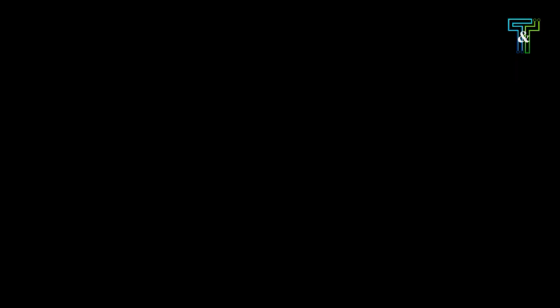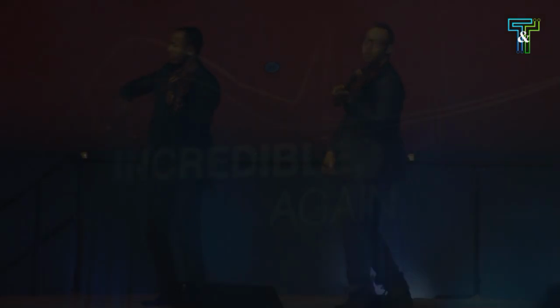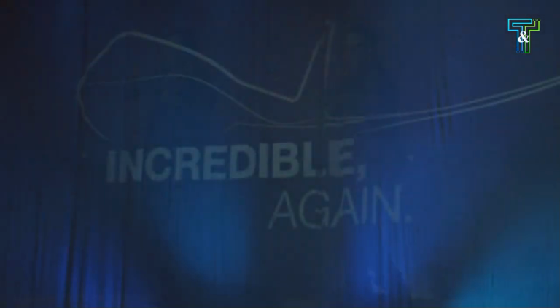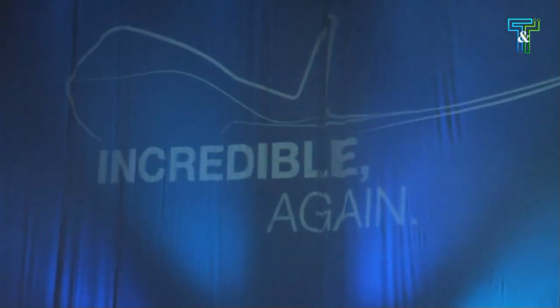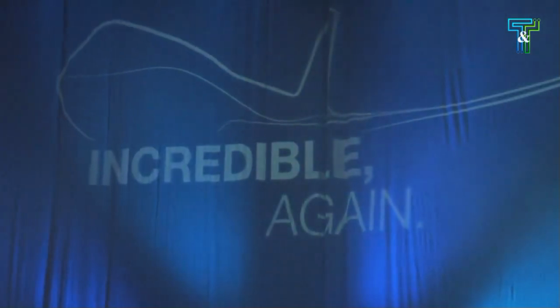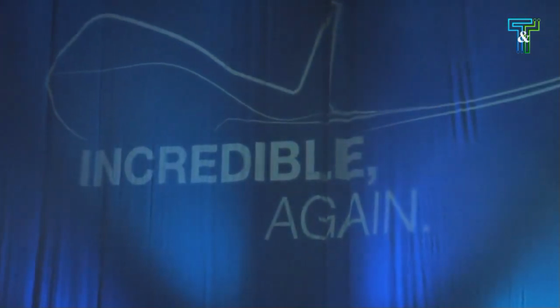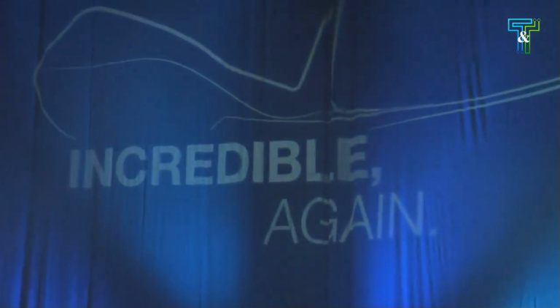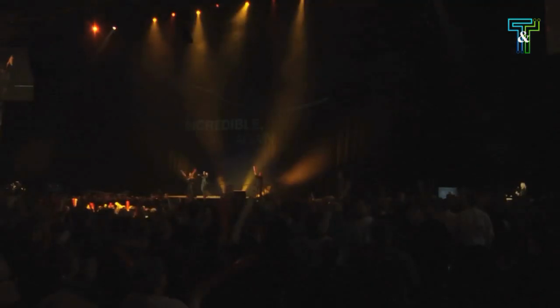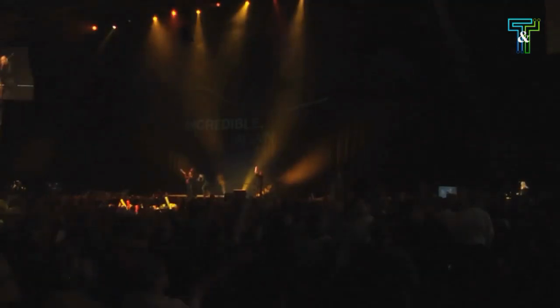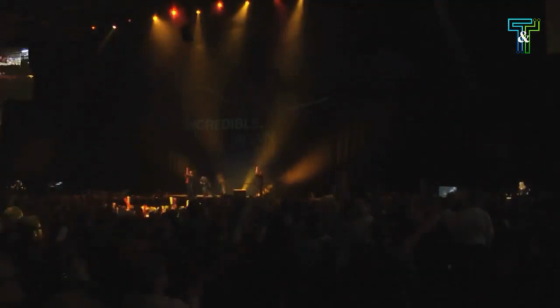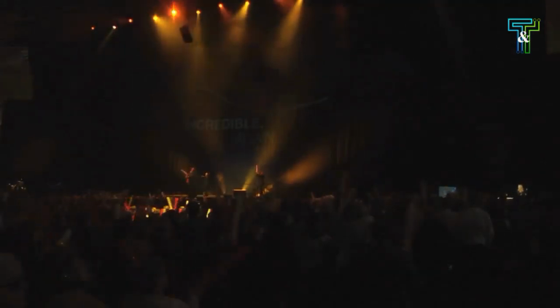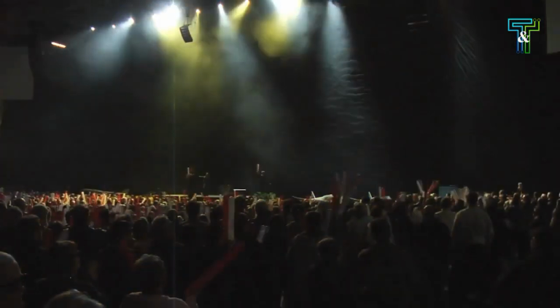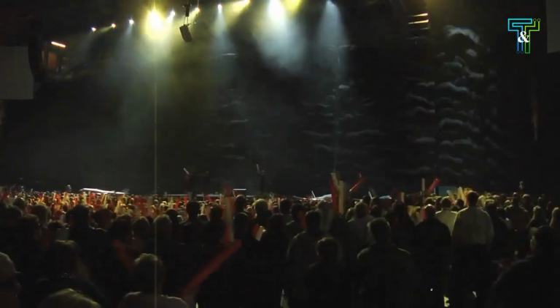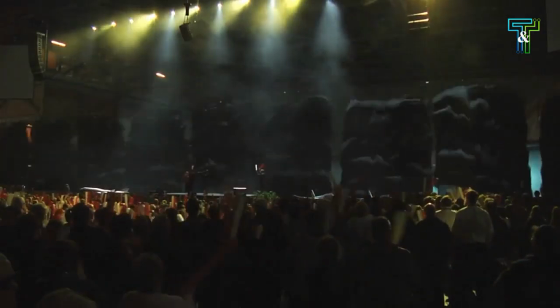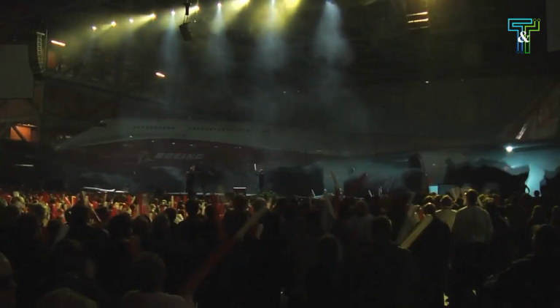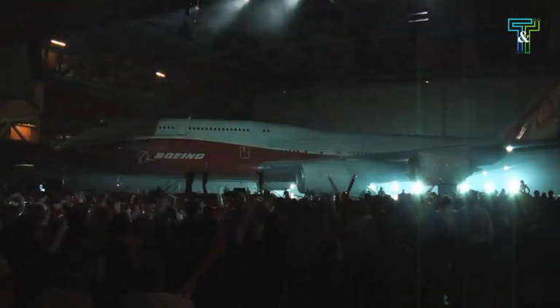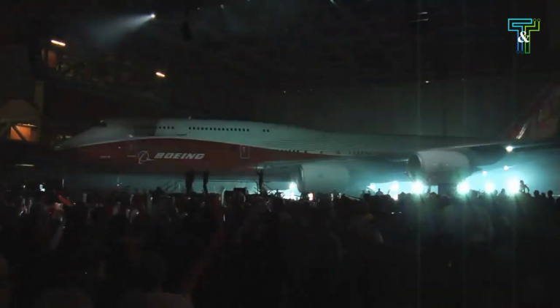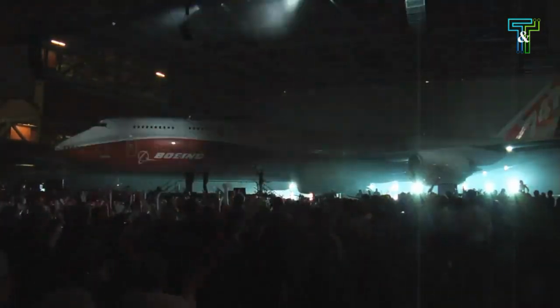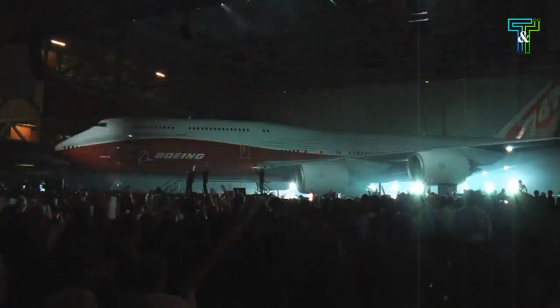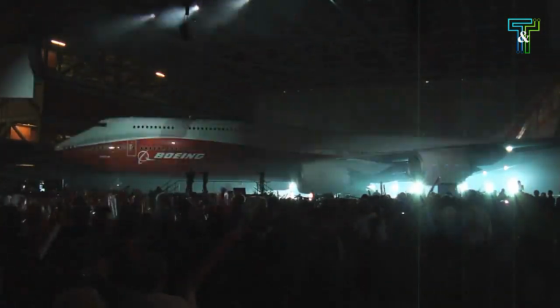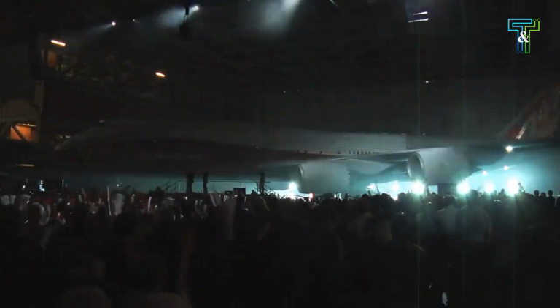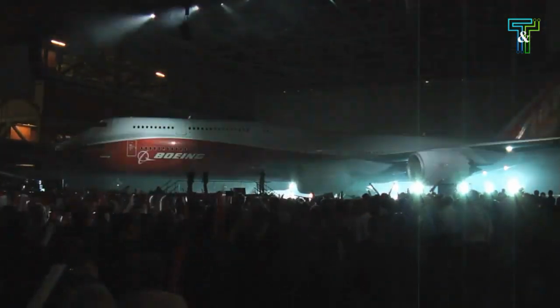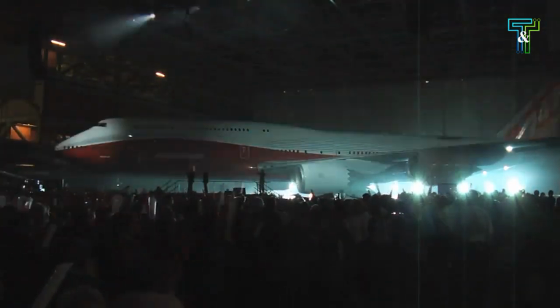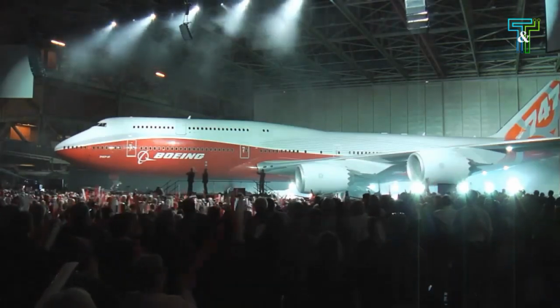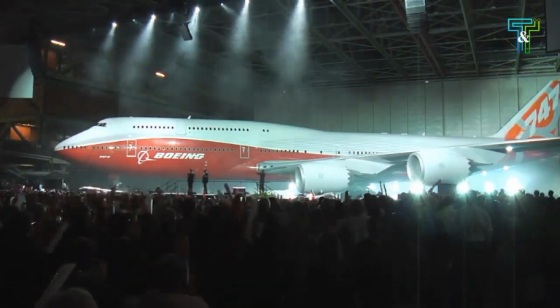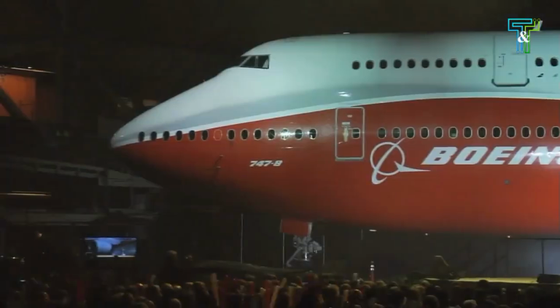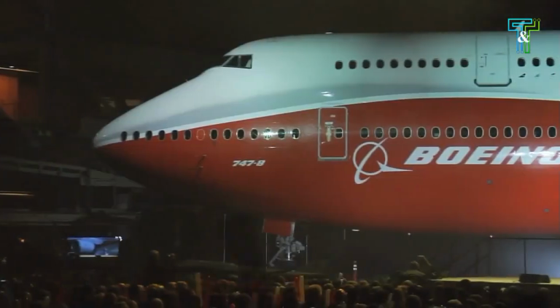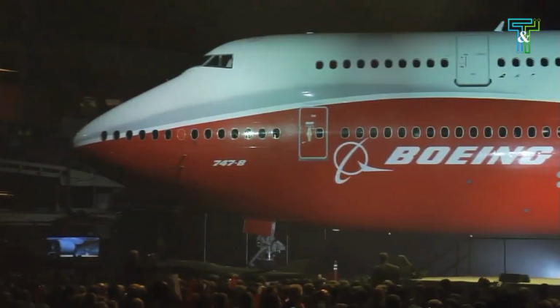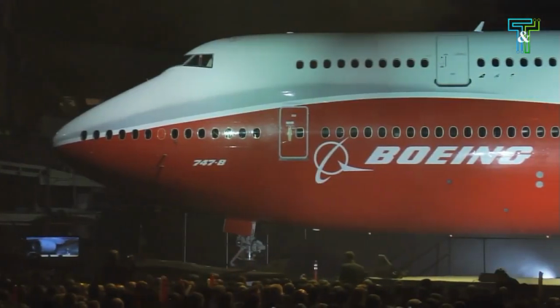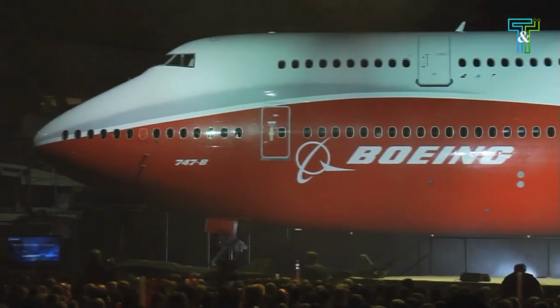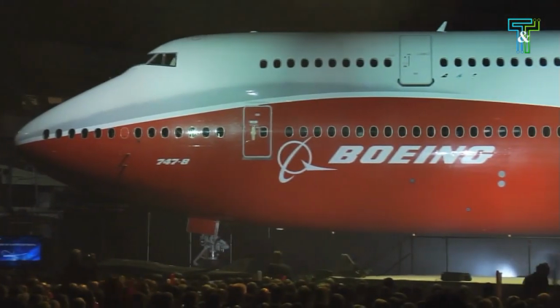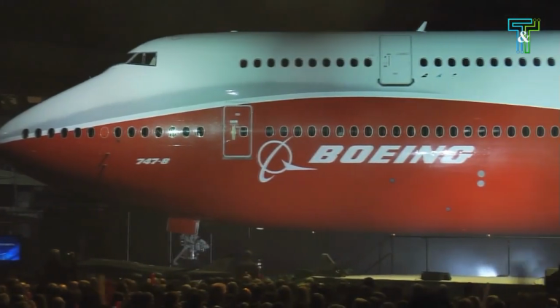The legend of the Boeing 747 begins anew. Meet the first ever 747-8 Intercontinental. With some 10,000 employees and guests cheering on, Boeing unveiled the new airplane Sunday inside its massive factory.